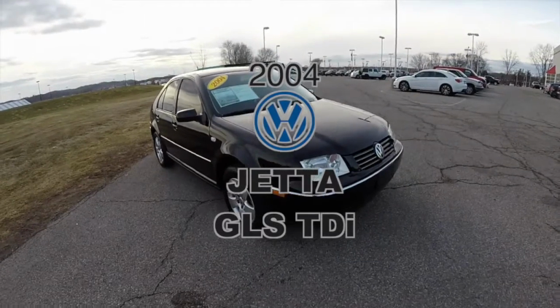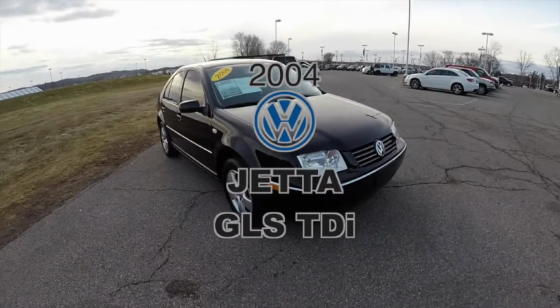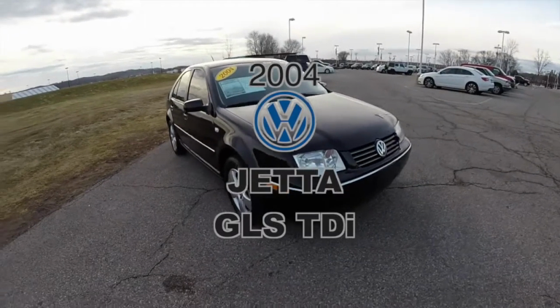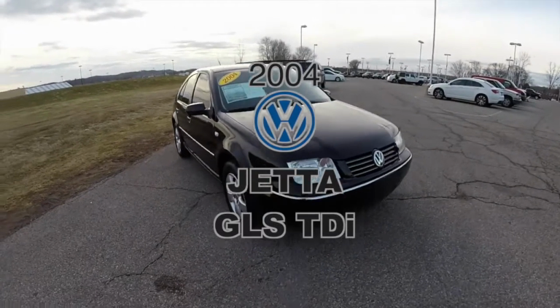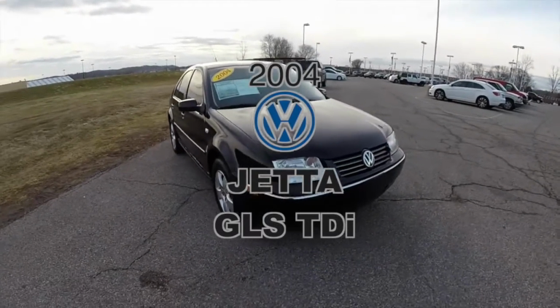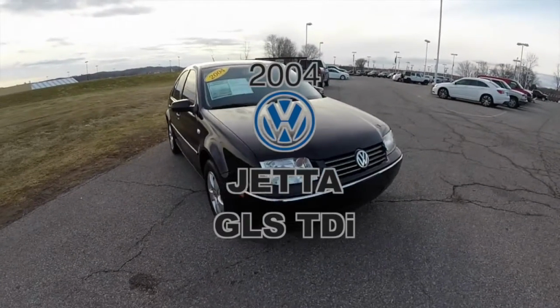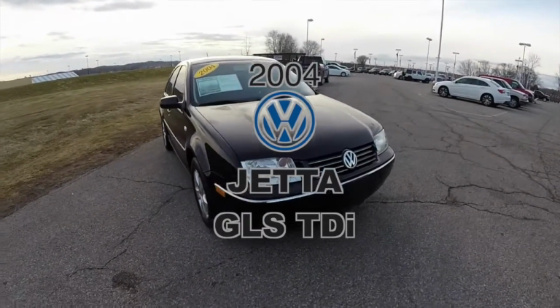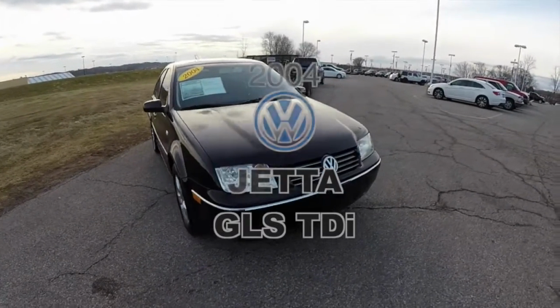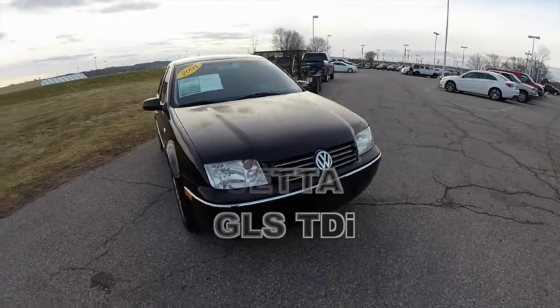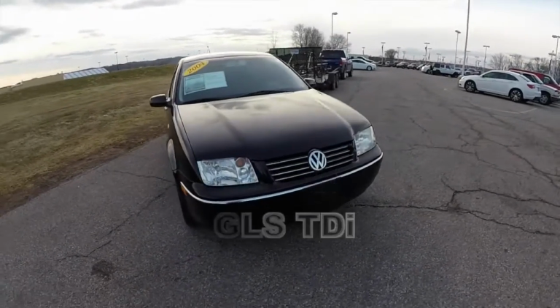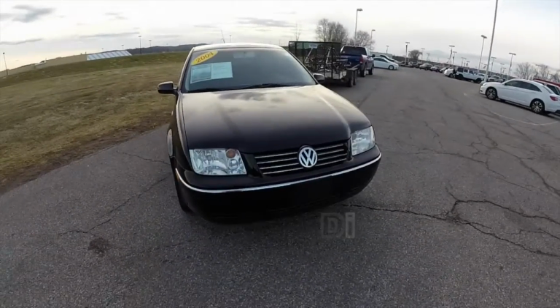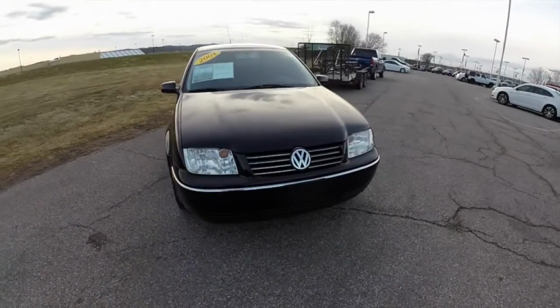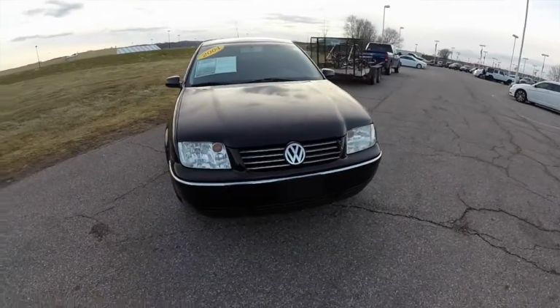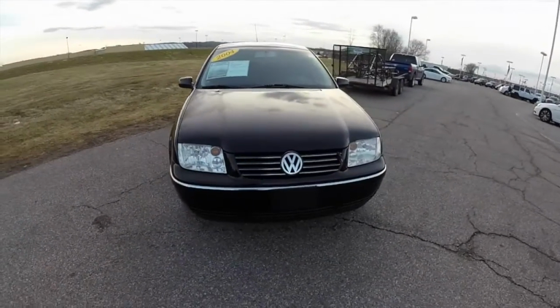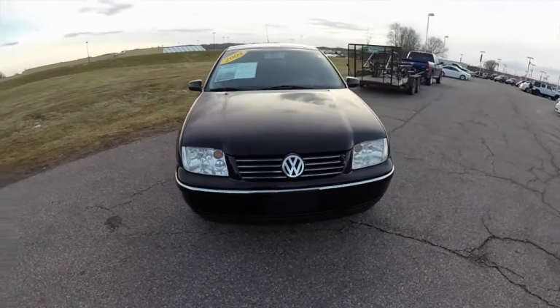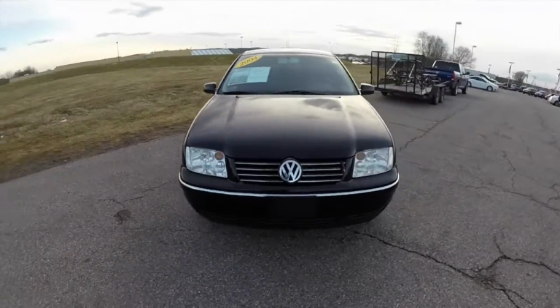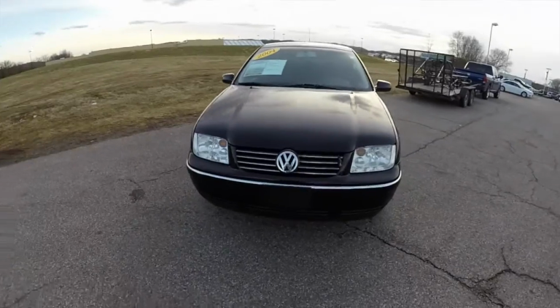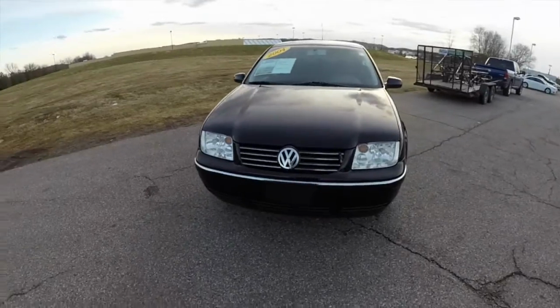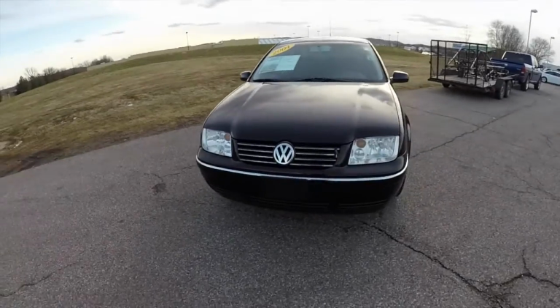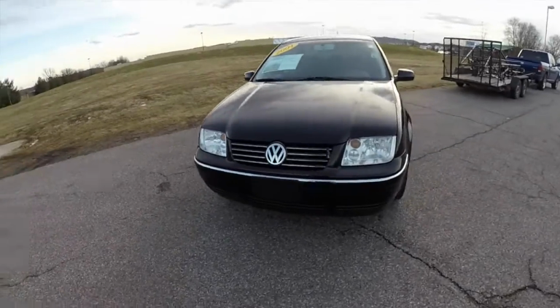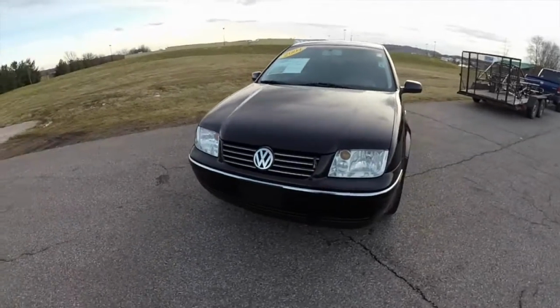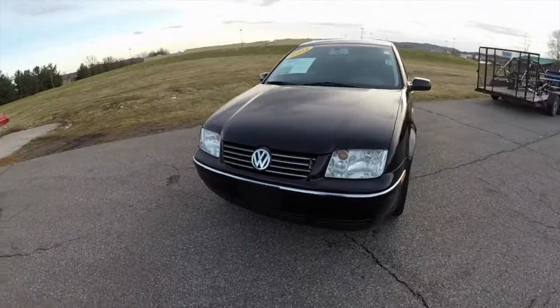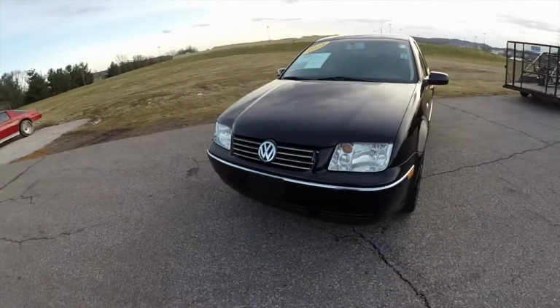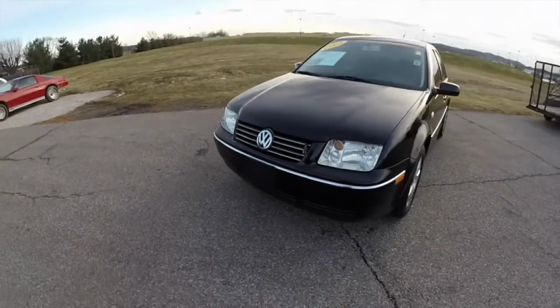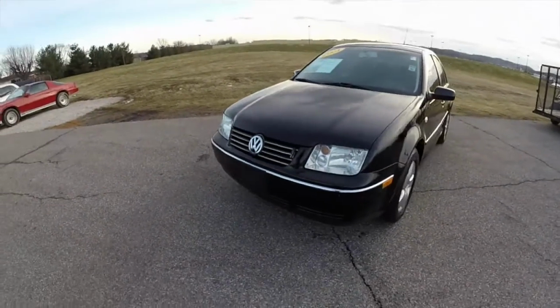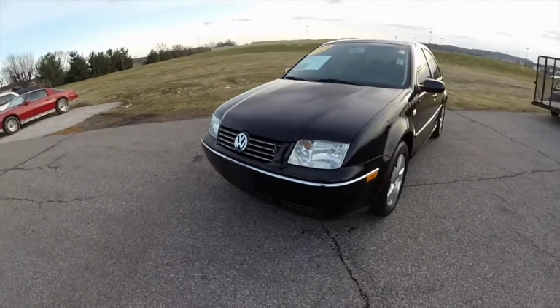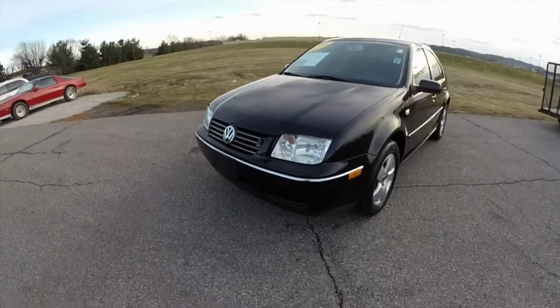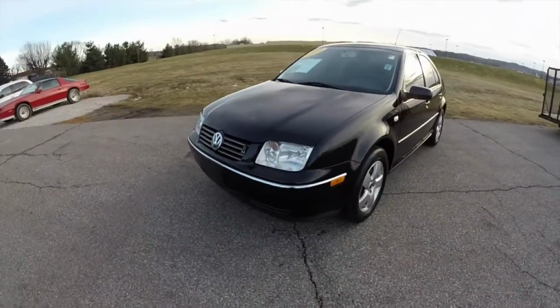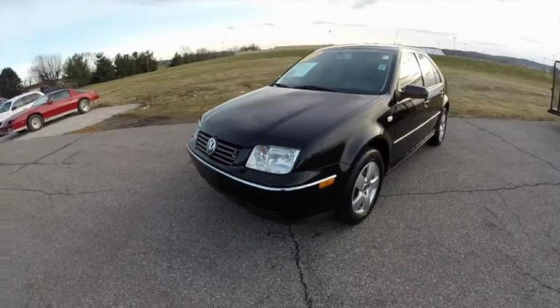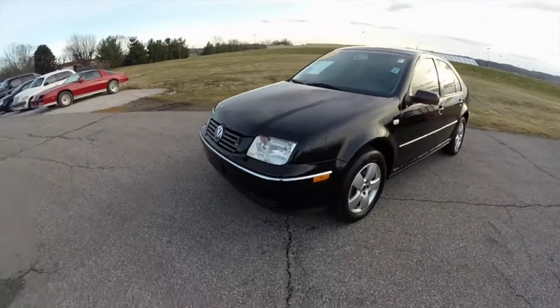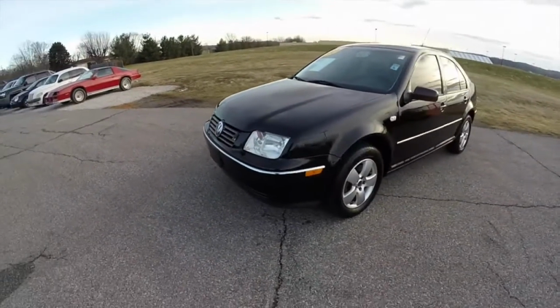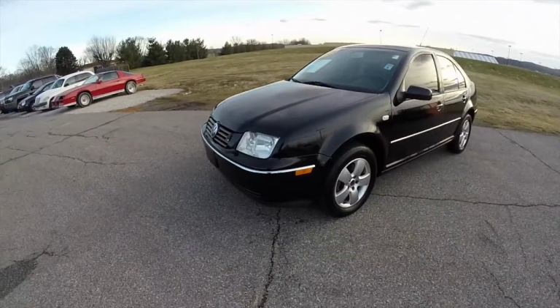Hello everyone. Today we're going to take a quick walk-around look at this 2004 Volkswagen Jetta GLS TDI.